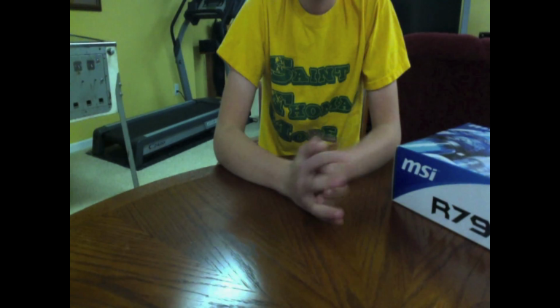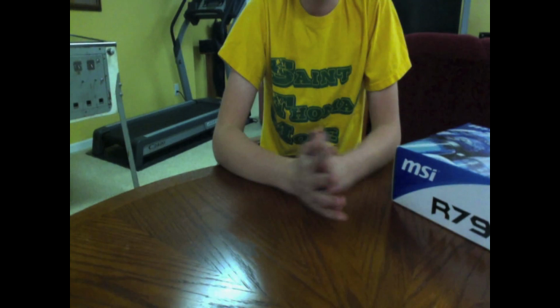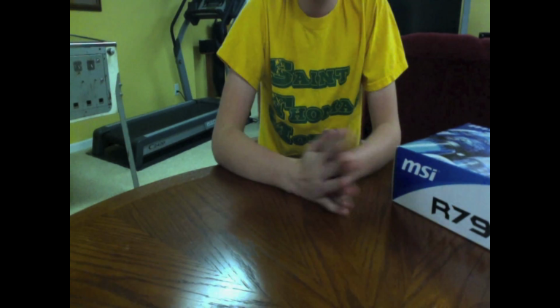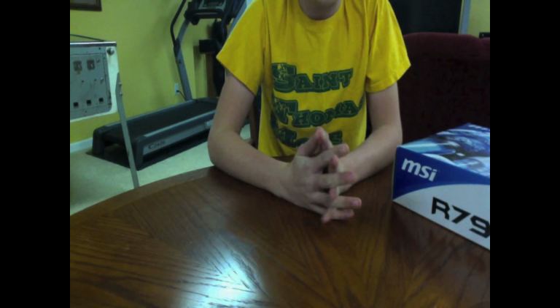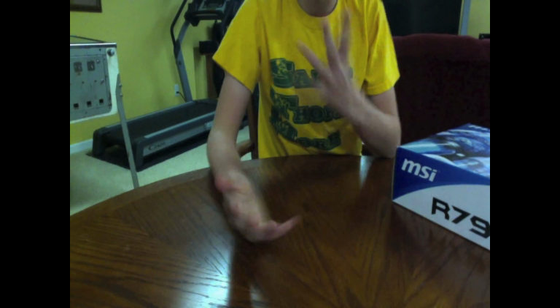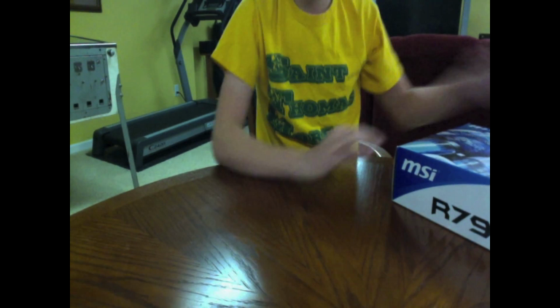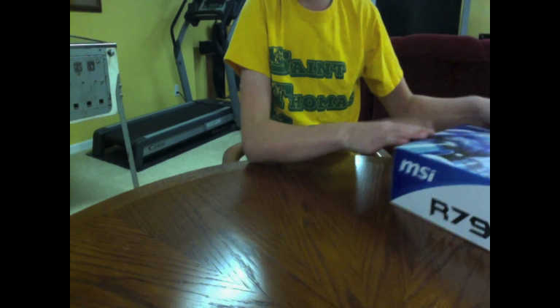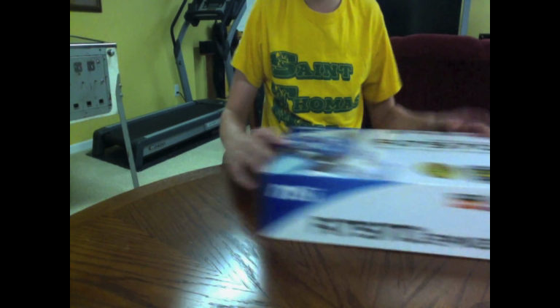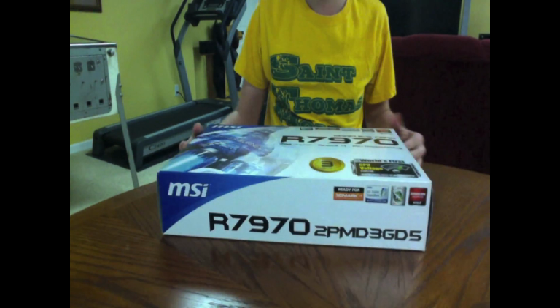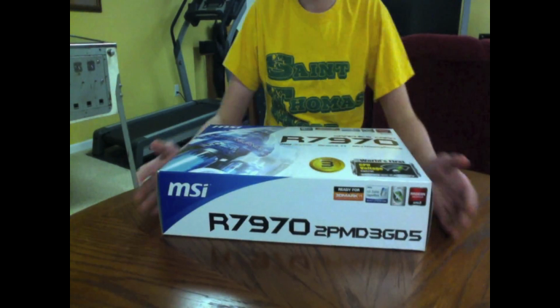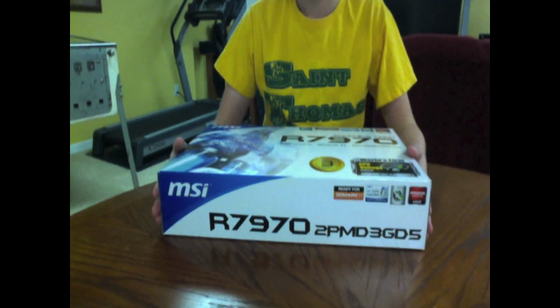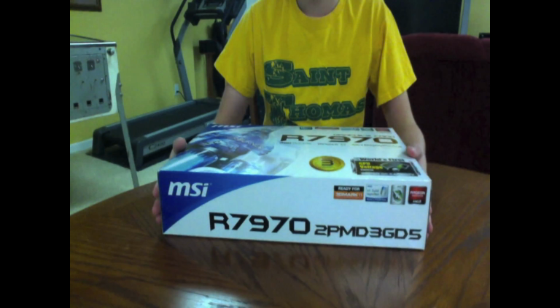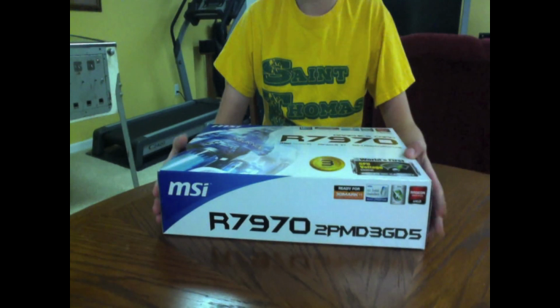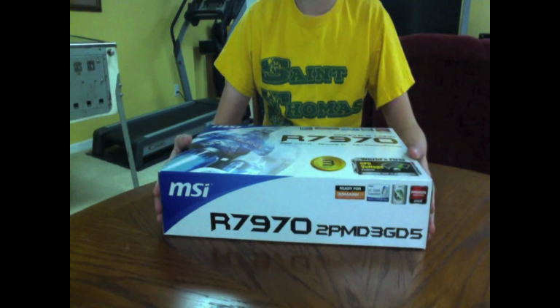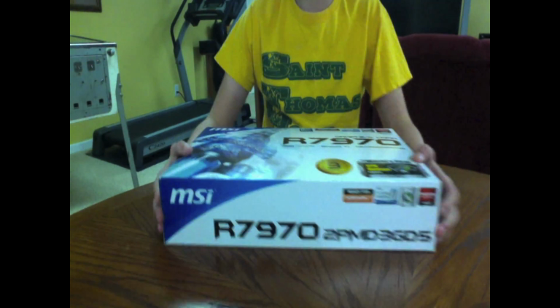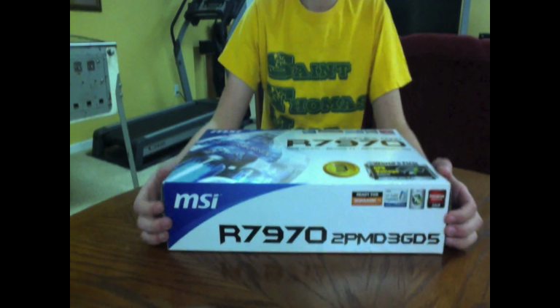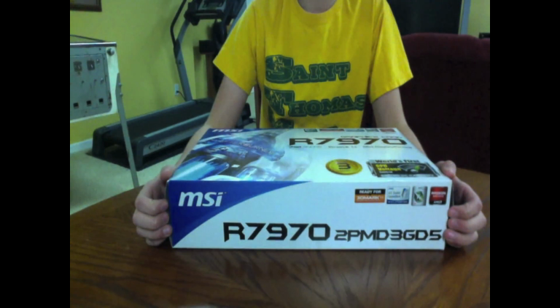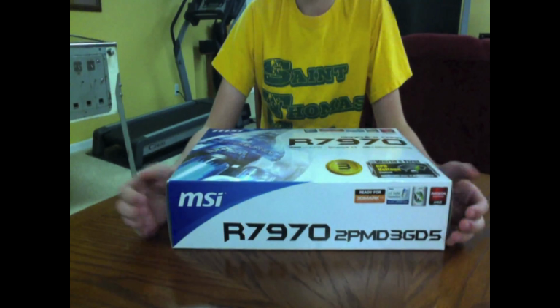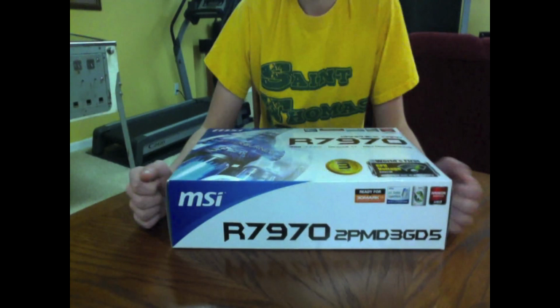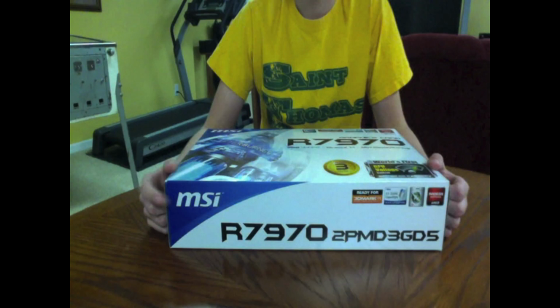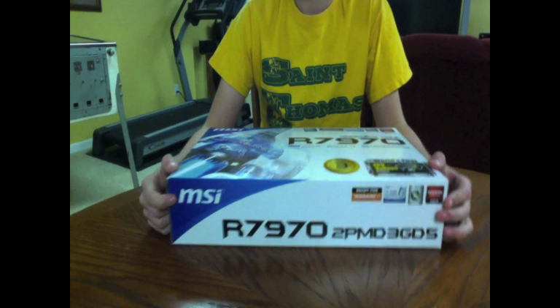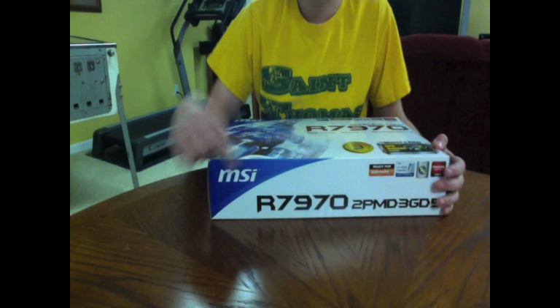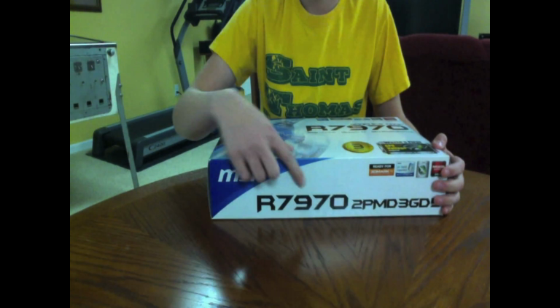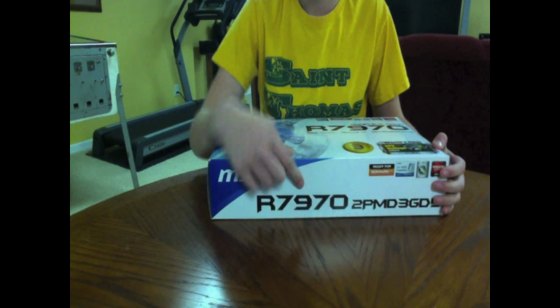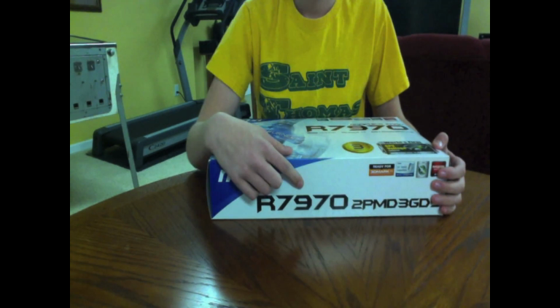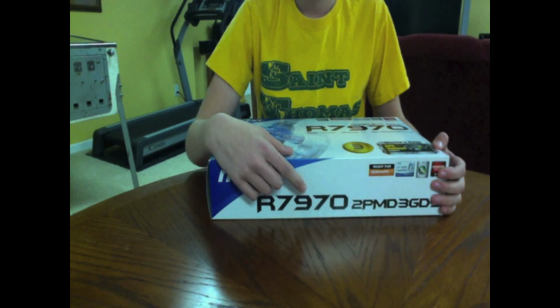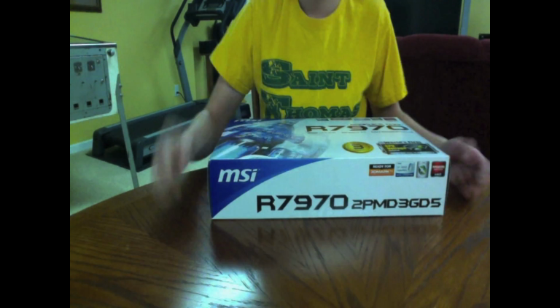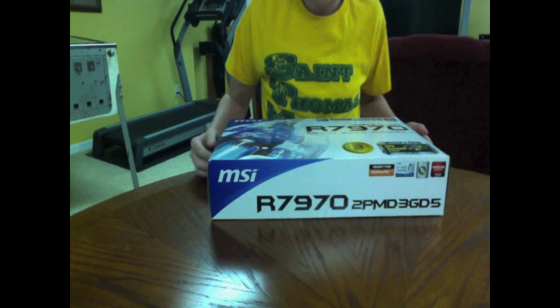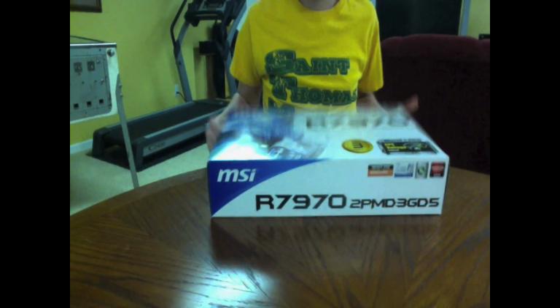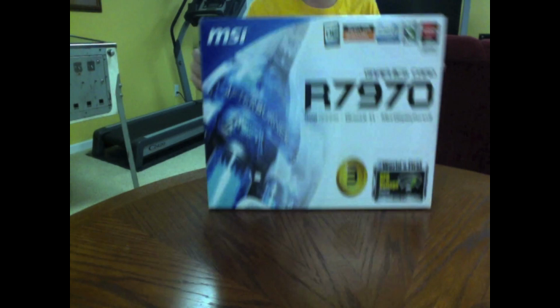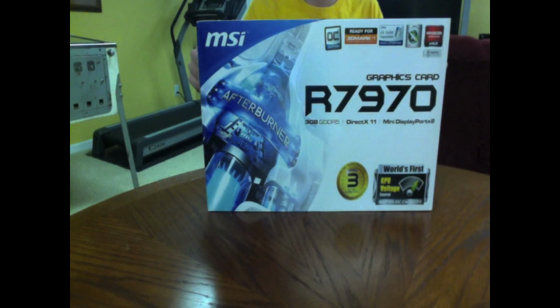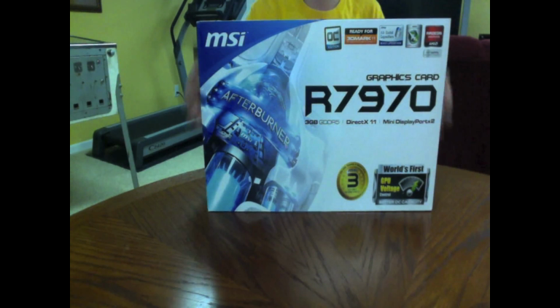What is up everybody, we are back again and today I'm going to be doing a quick unboxing of the MSI Radeon HD 7970, 3GB of GDDR5. So let's hop right into this.